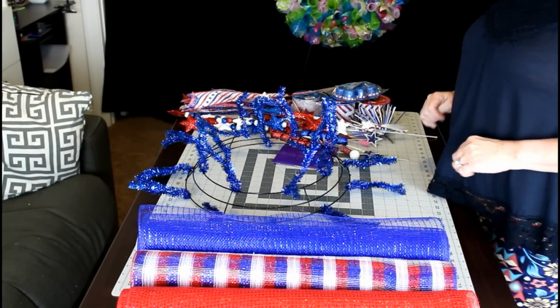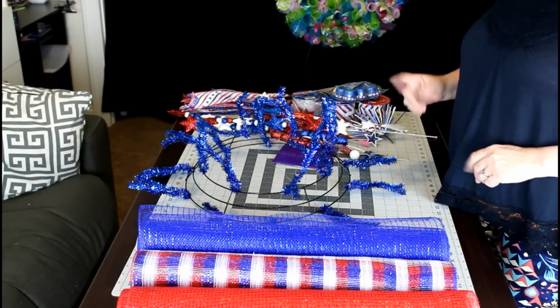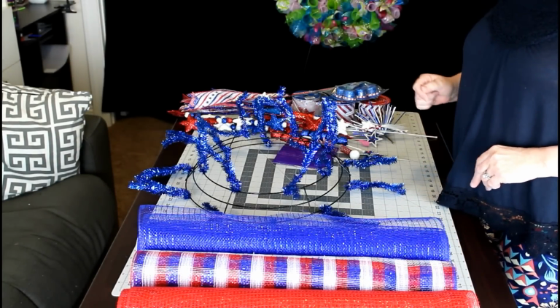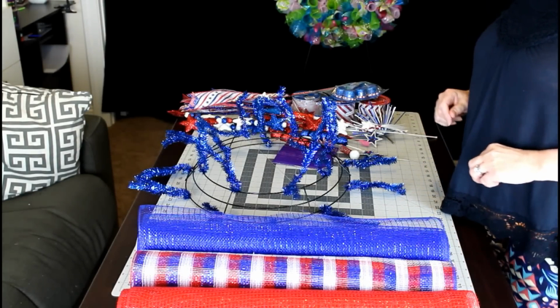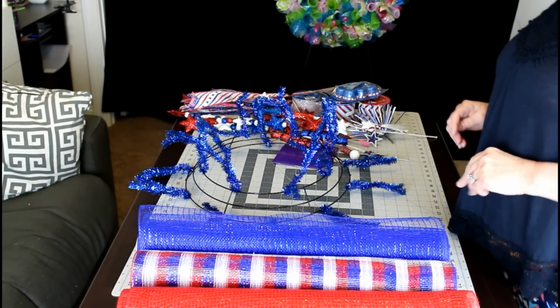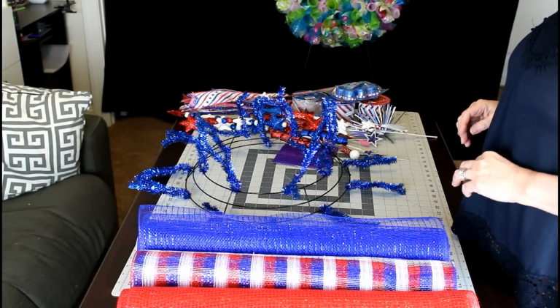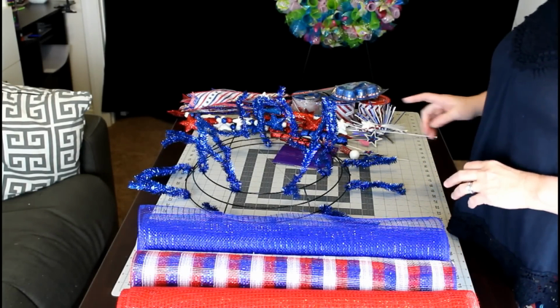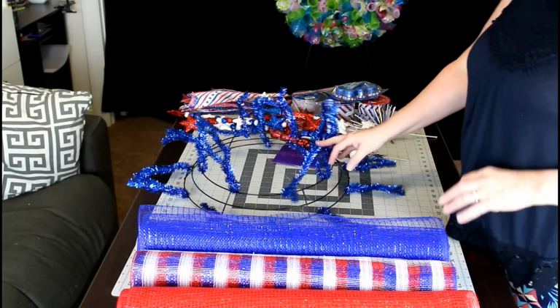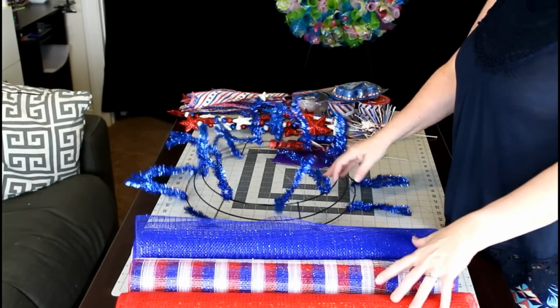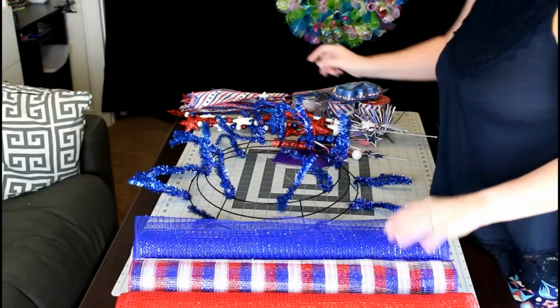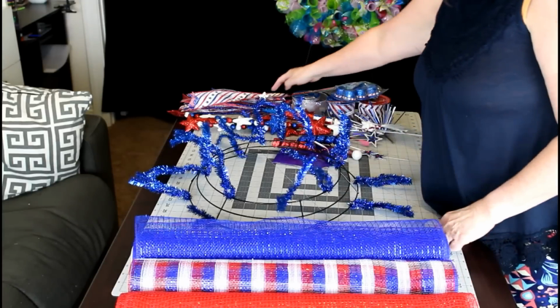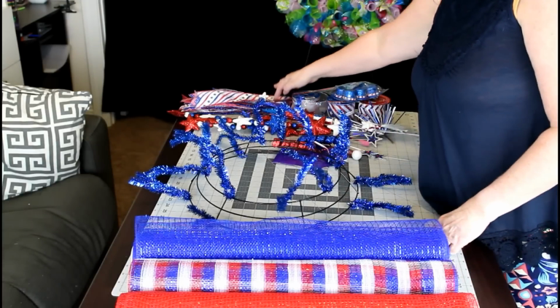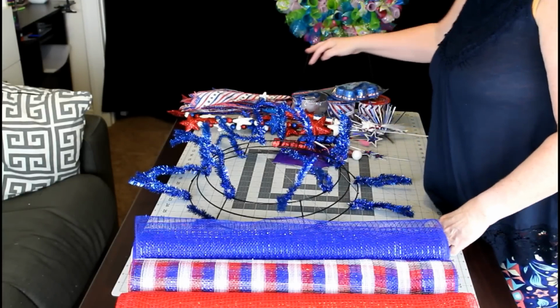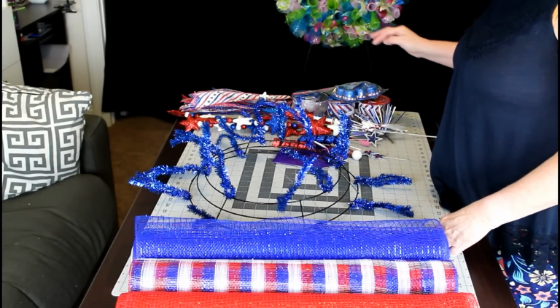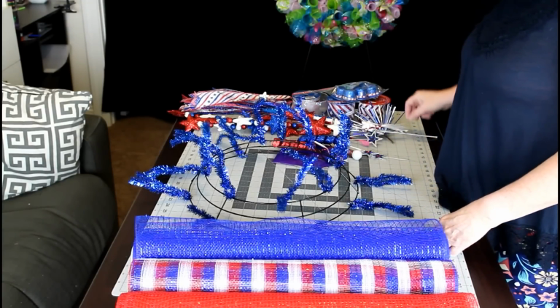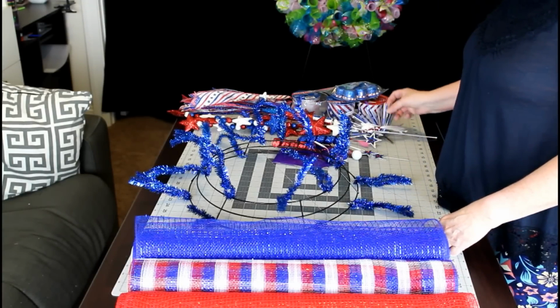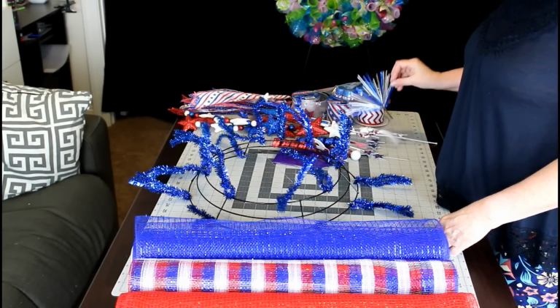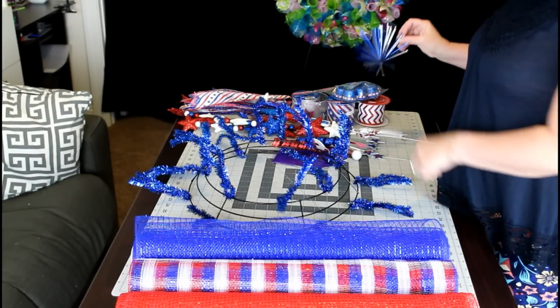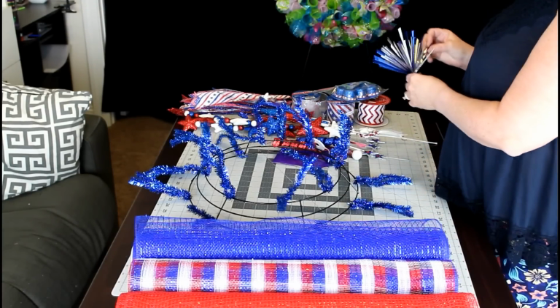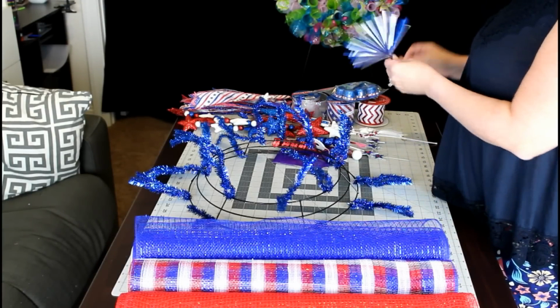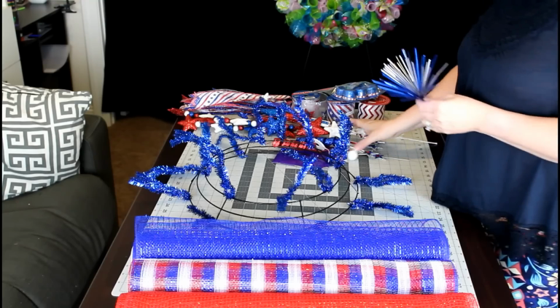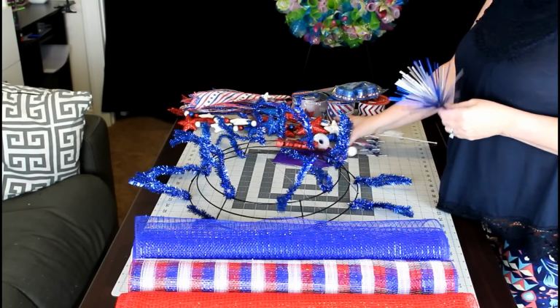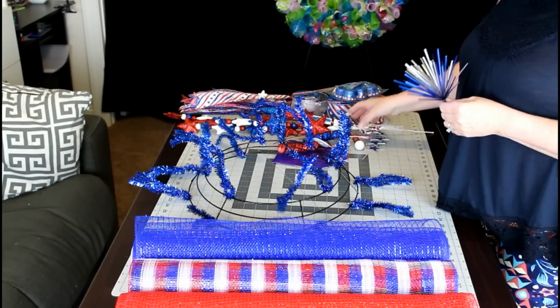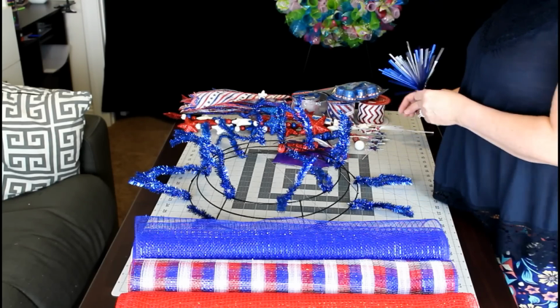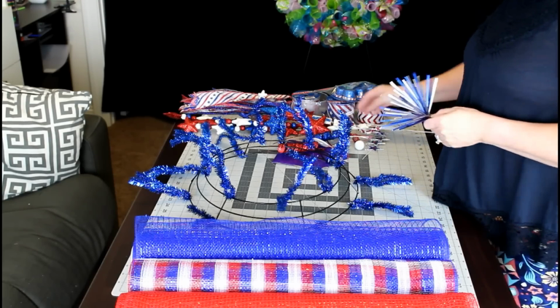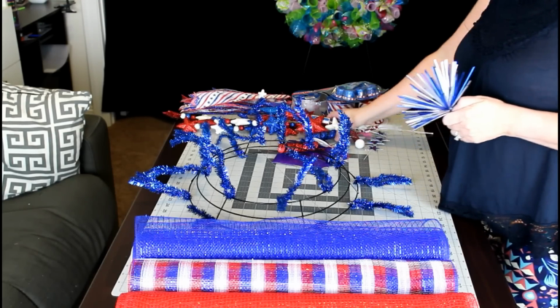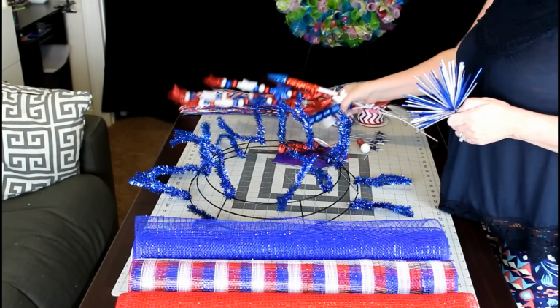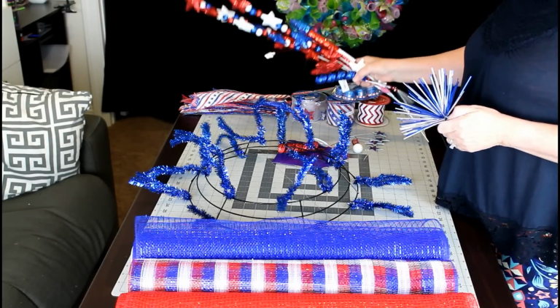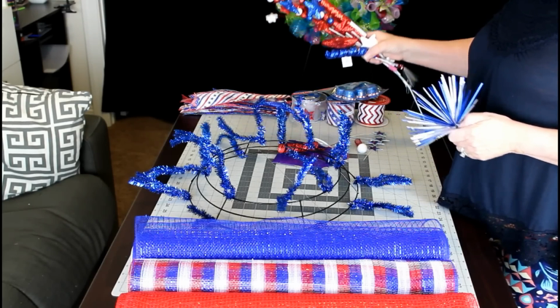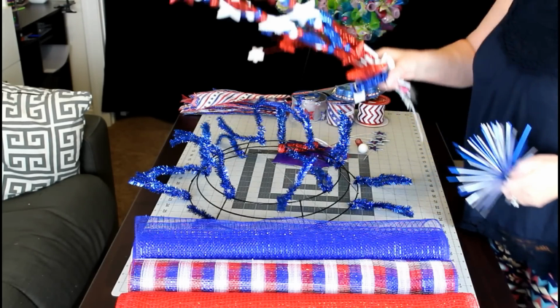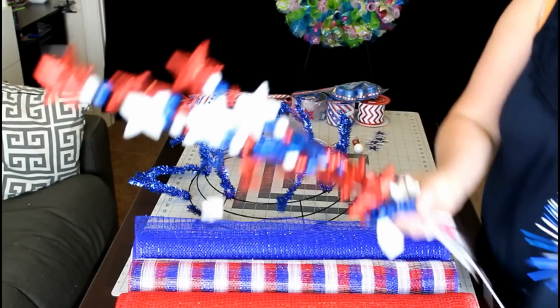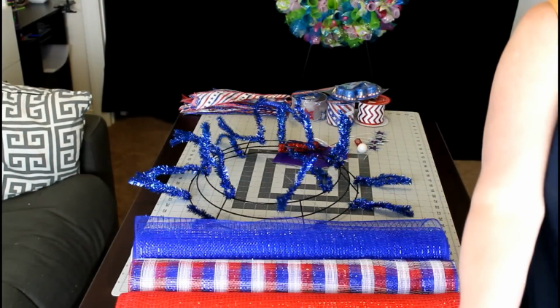We also have lots of different ribbon and all kinds of little different embellishments we can add to it, but we'll do that towards the end.